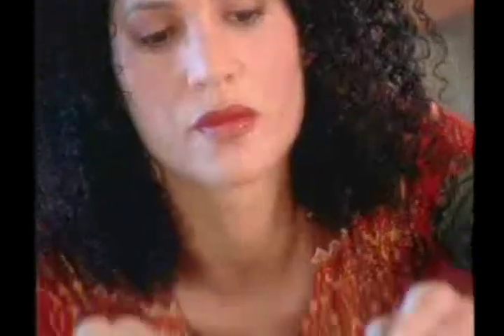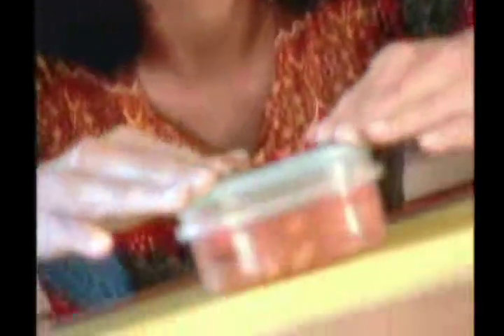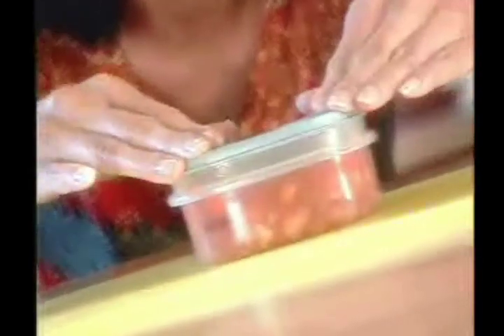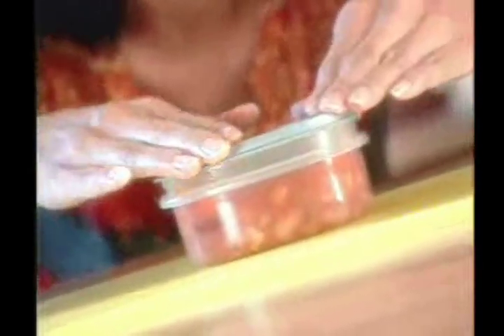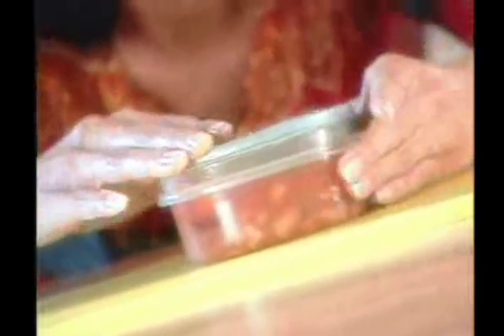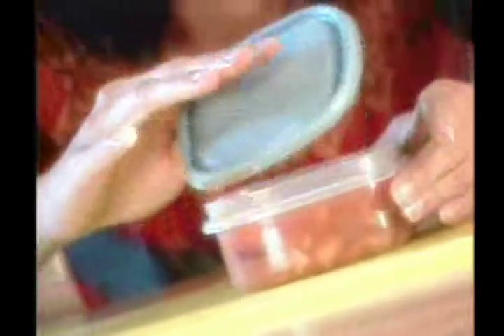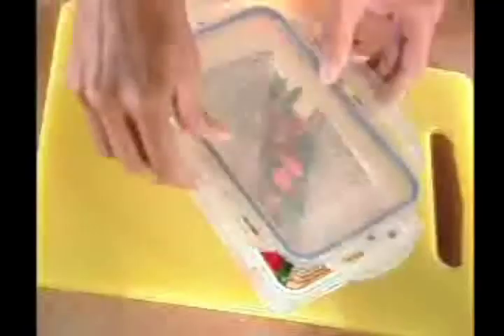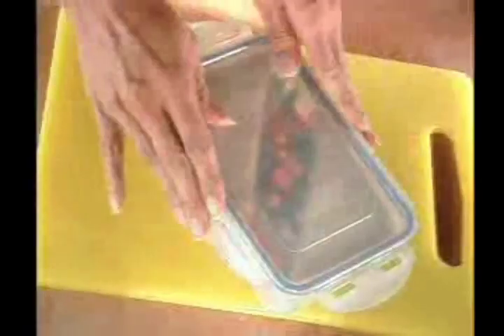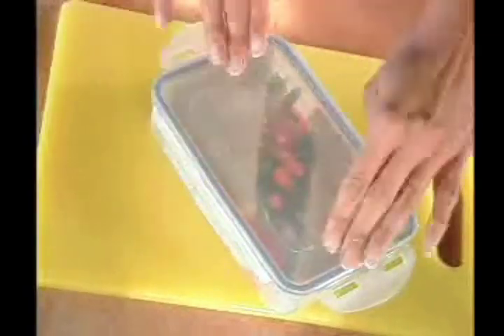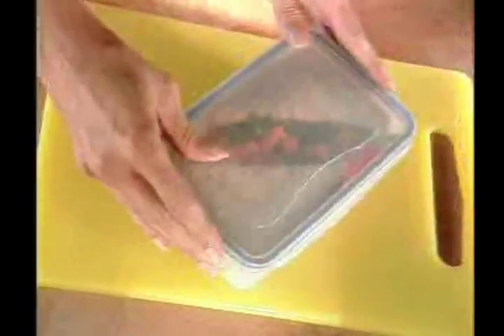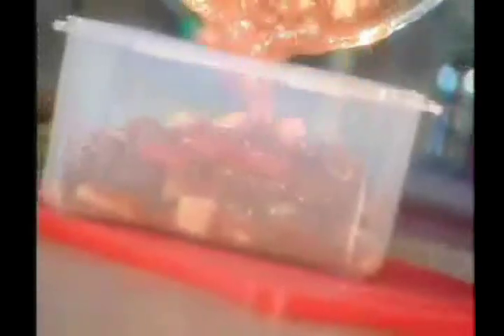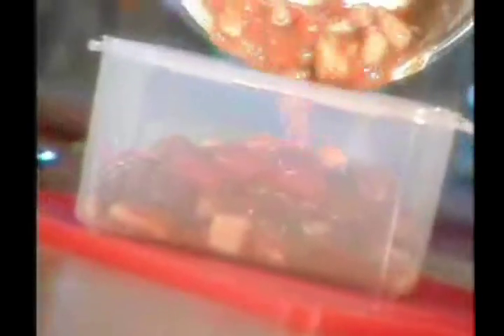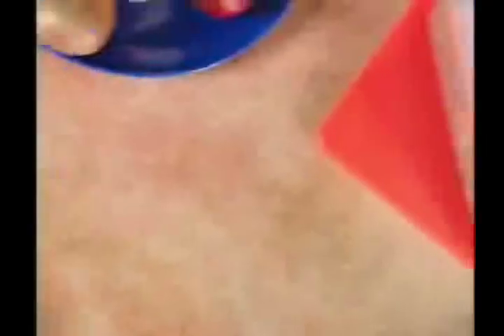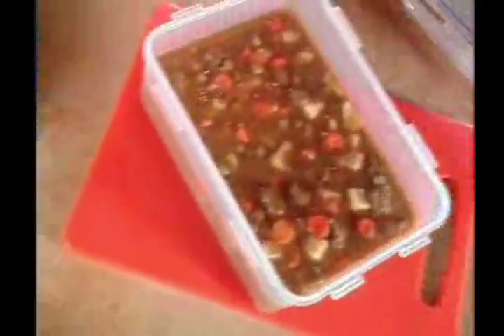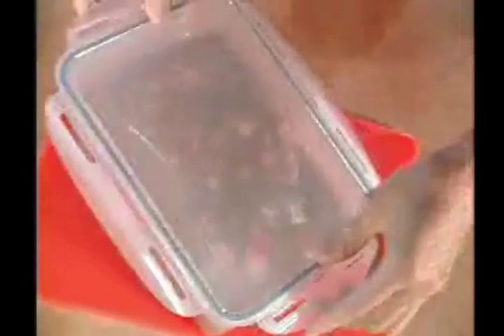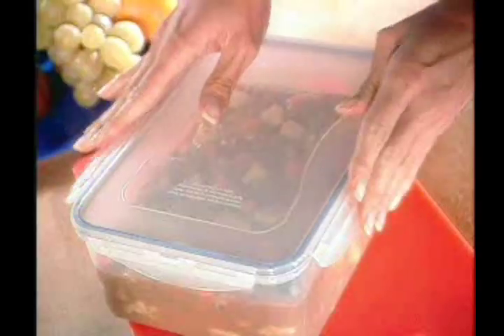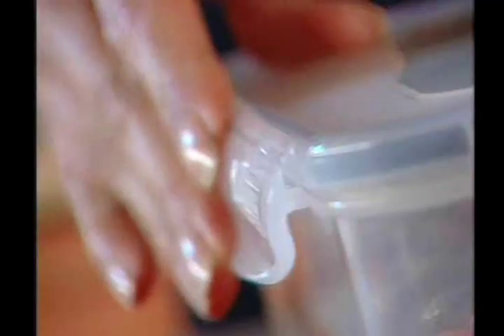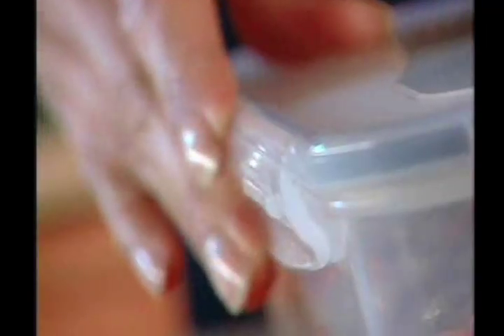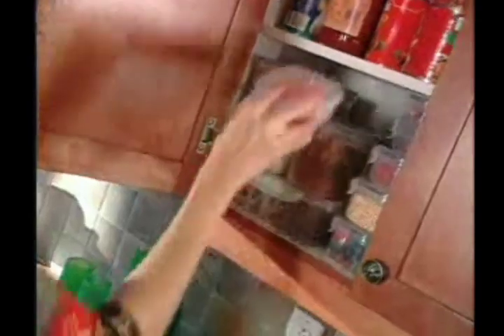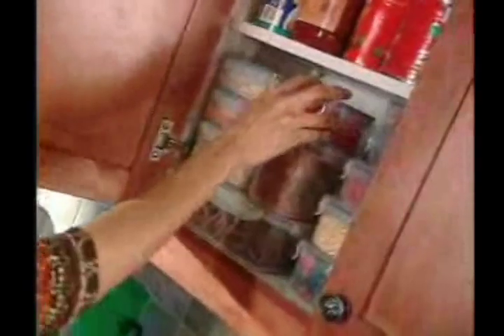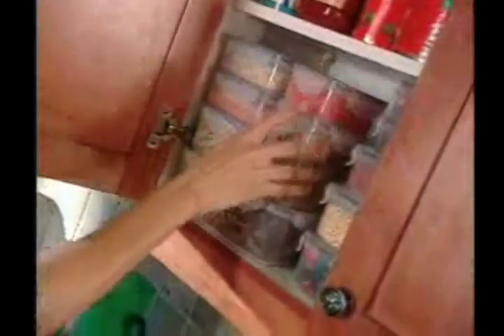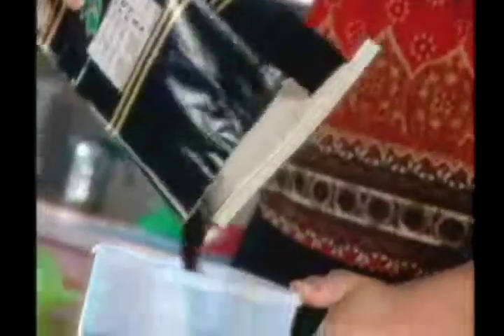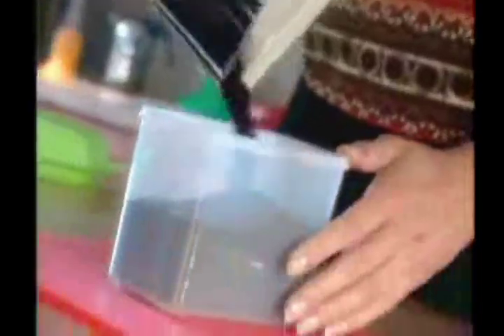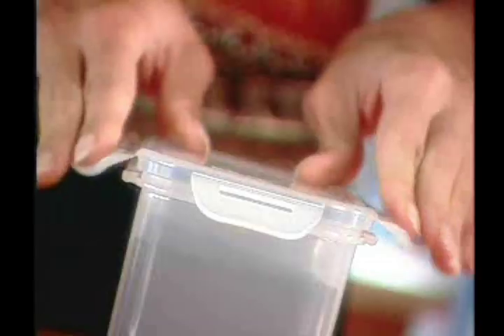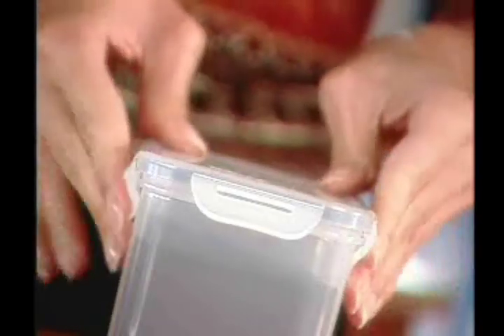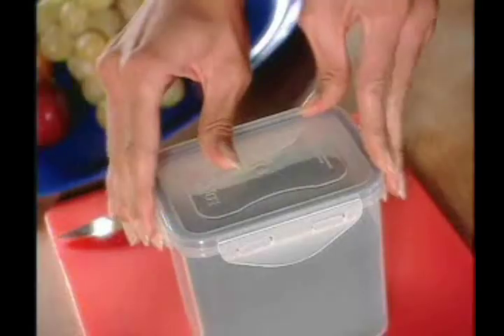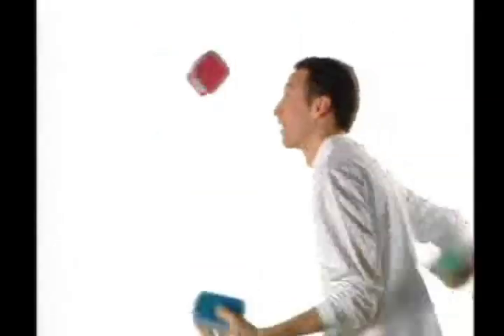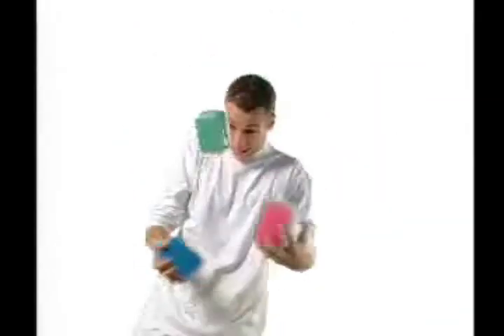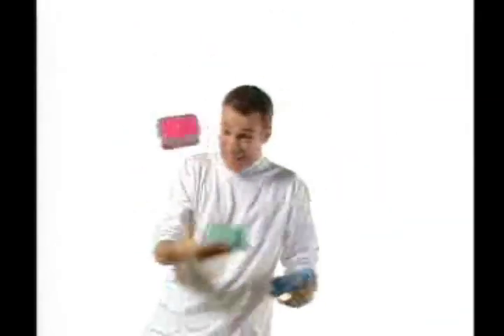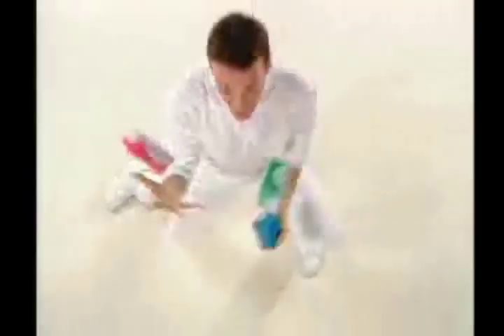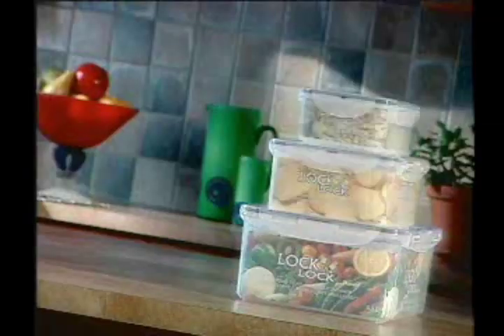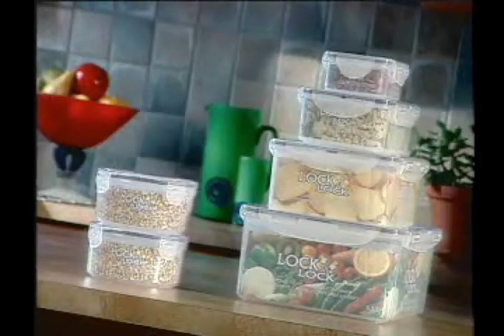No more struggling with your old containers. Lock and Lock keeps your food fresh longer. Lock and Lock solves your storage problems. Lock and Lock is available in a variety of sizes.